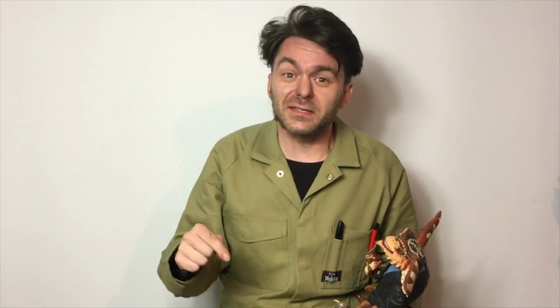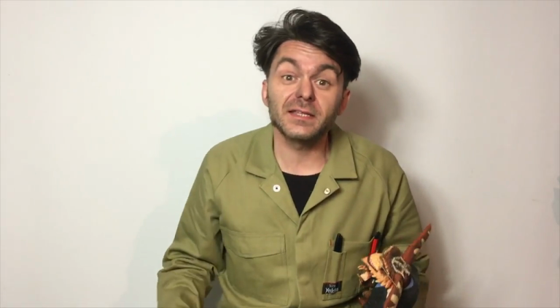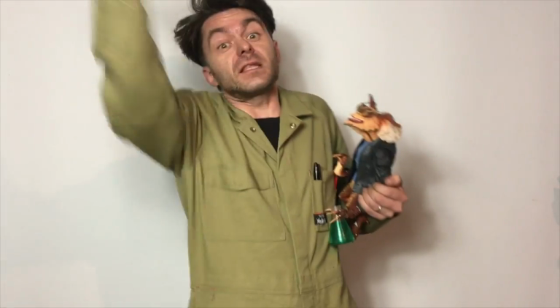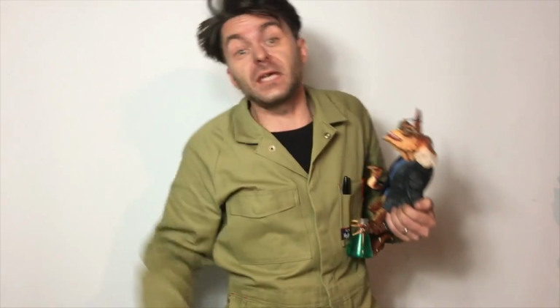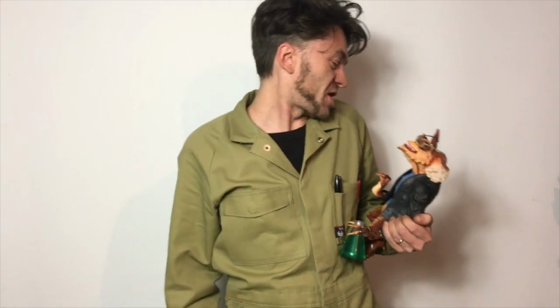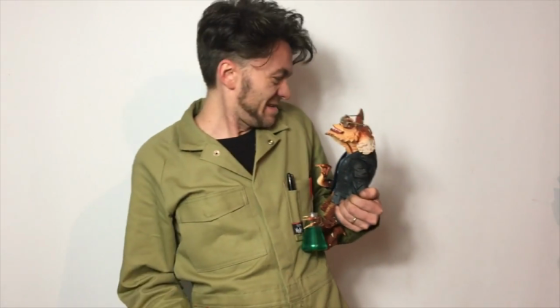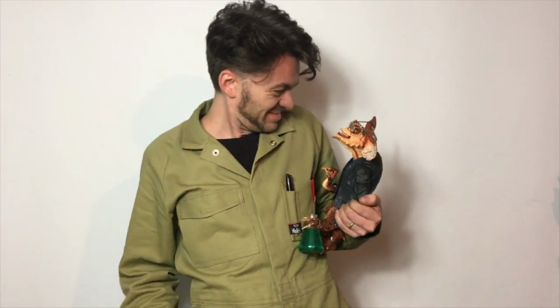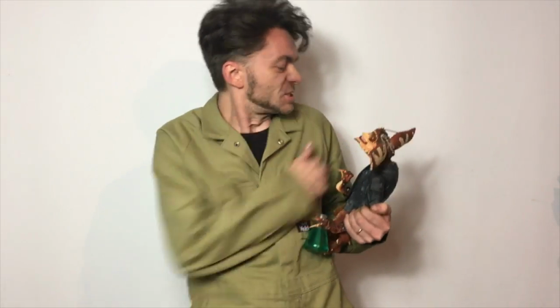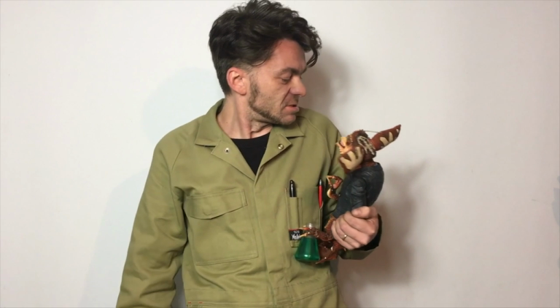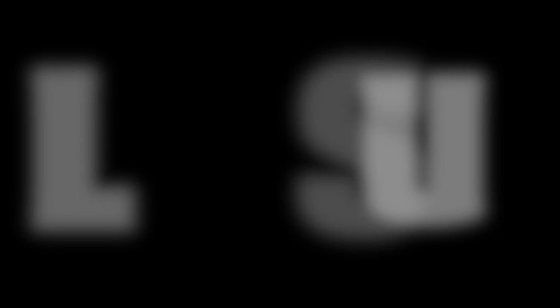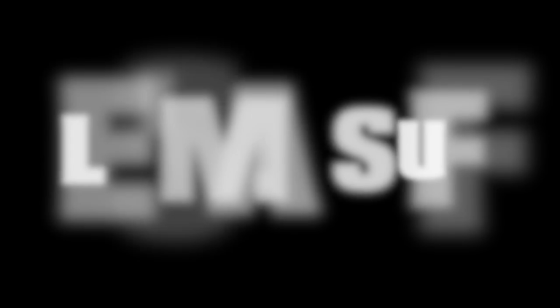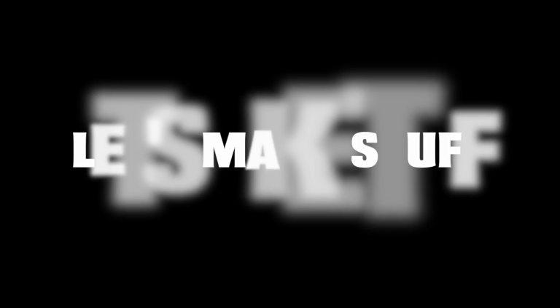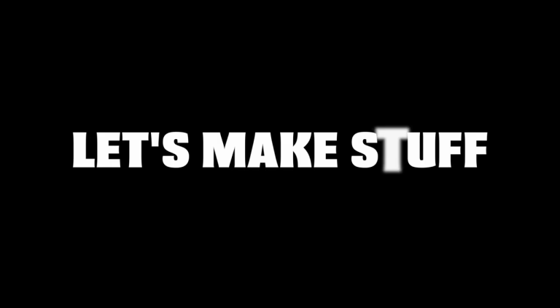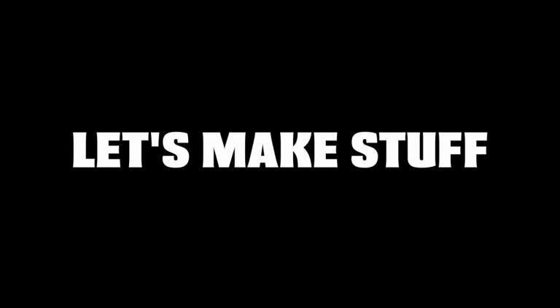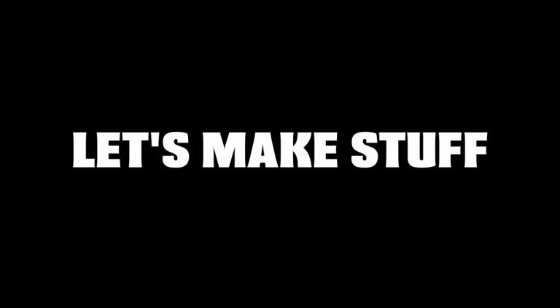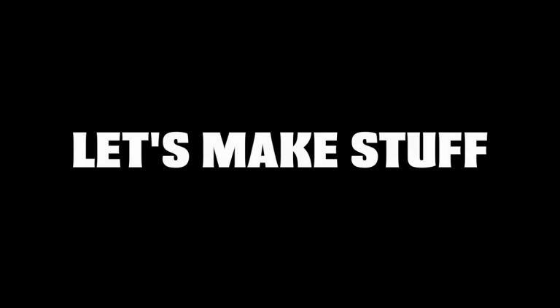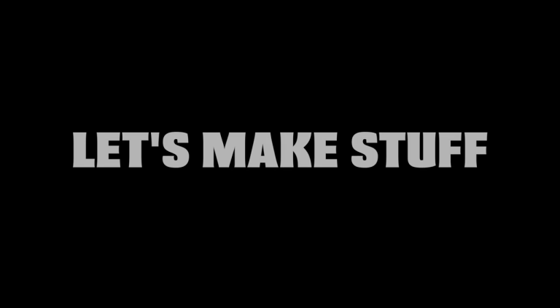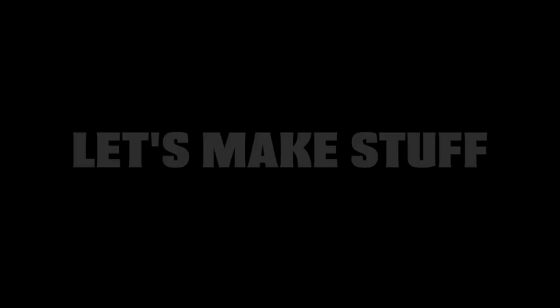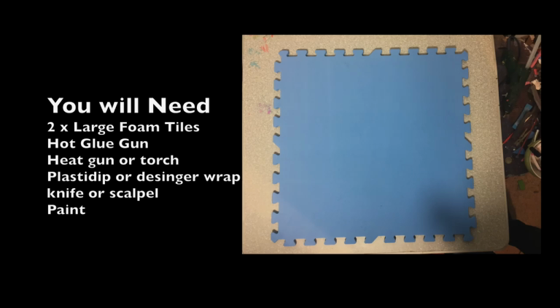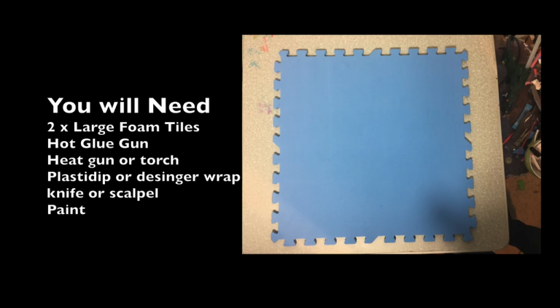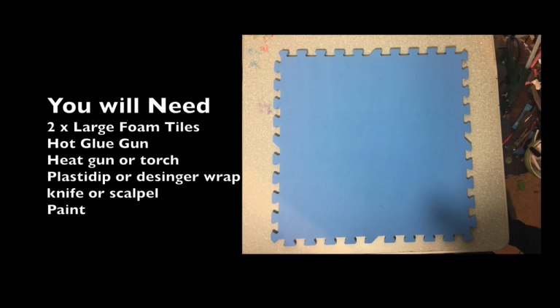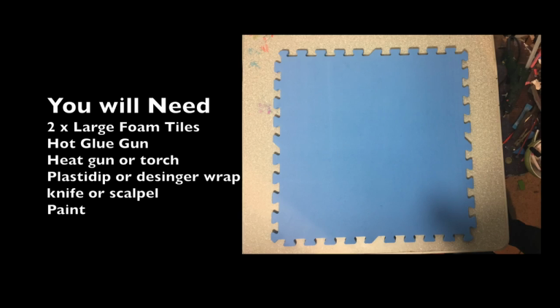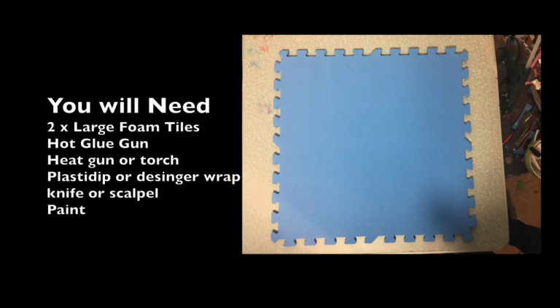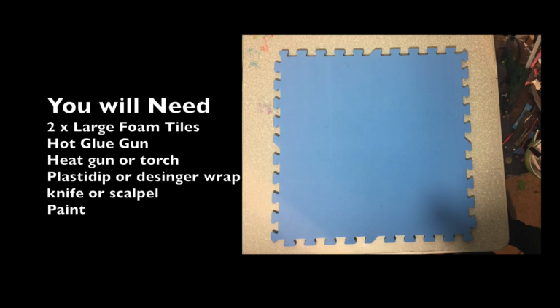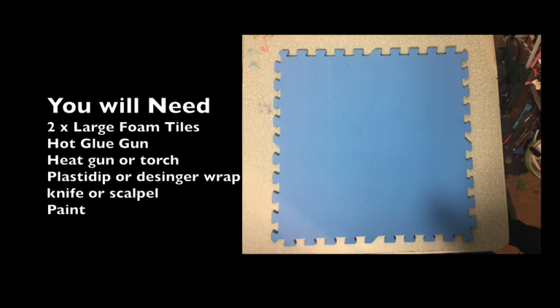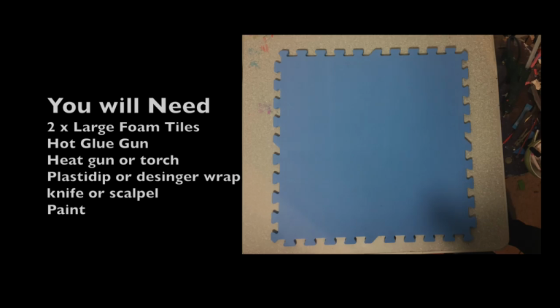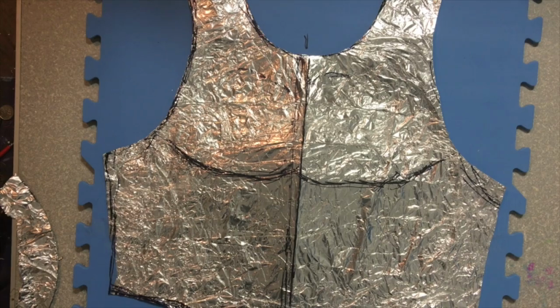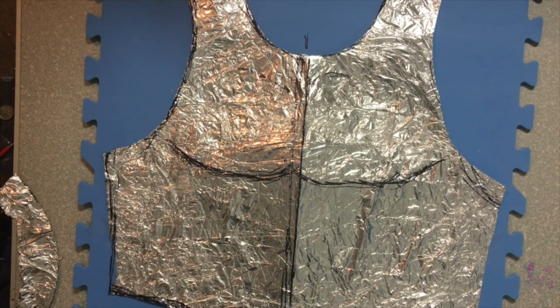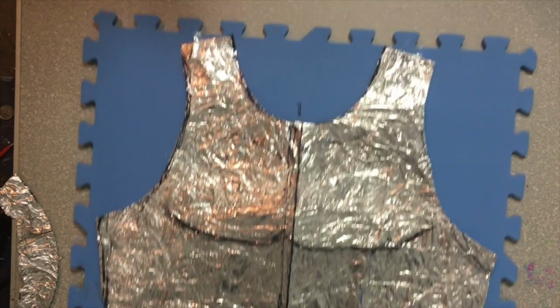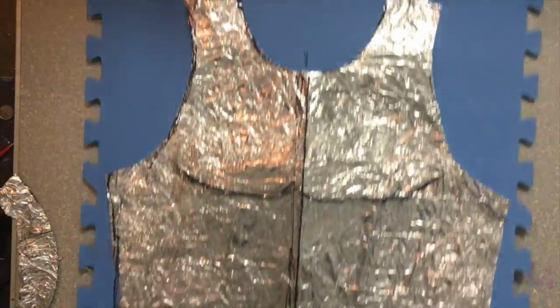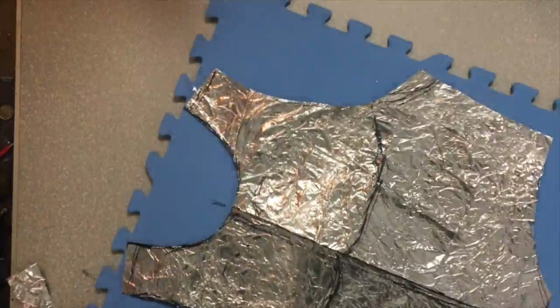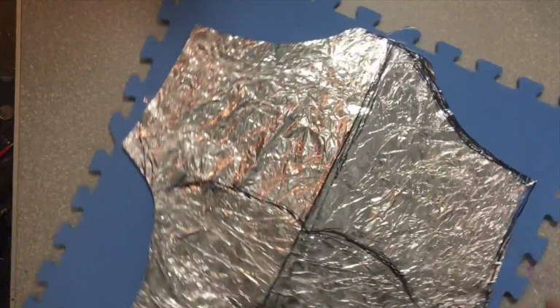This is Let's Make Stuff. Let's make some Kid Flash Armor! So here's all the things you're going to need for this build along with this foam. You're also going to need a template which you can download in the link below.